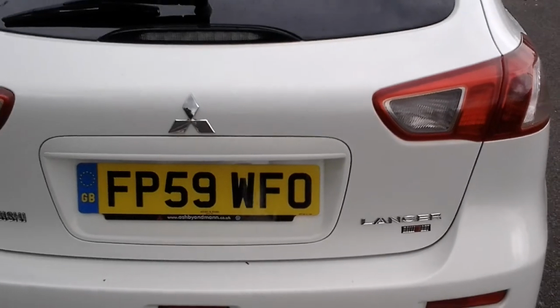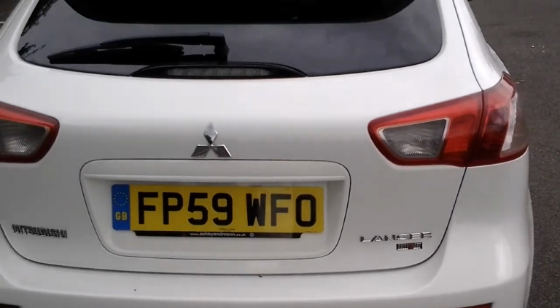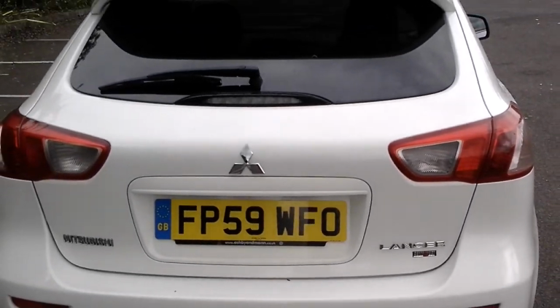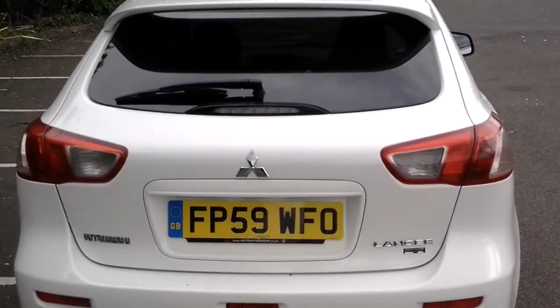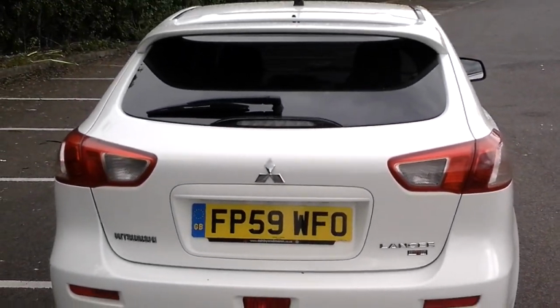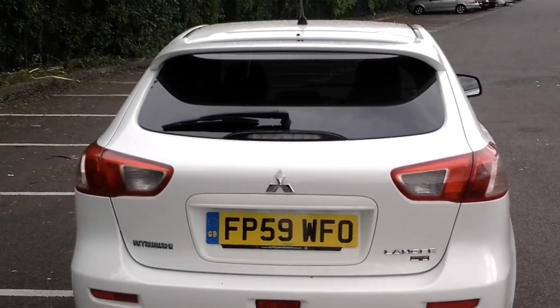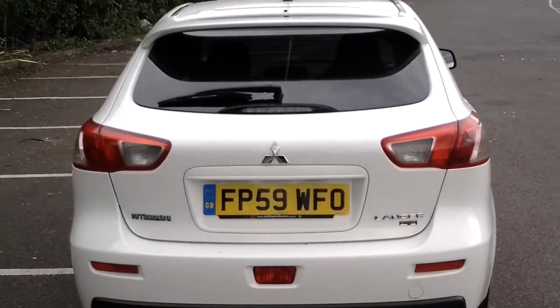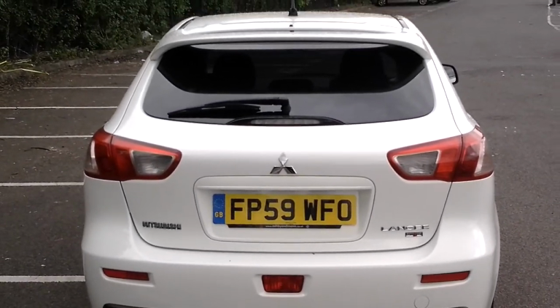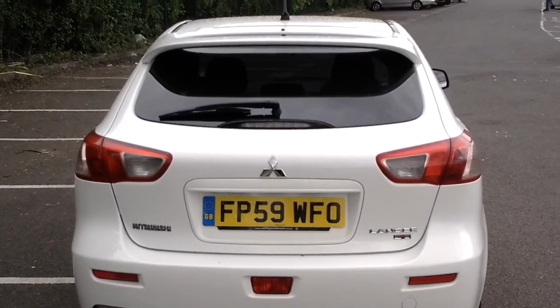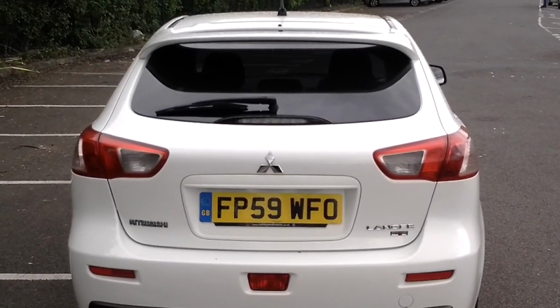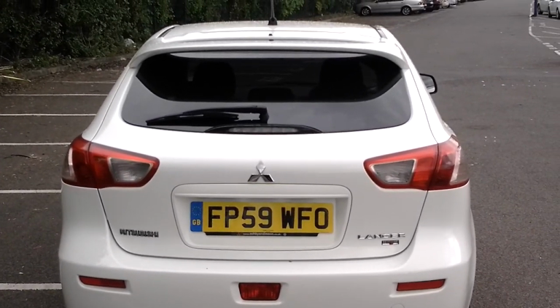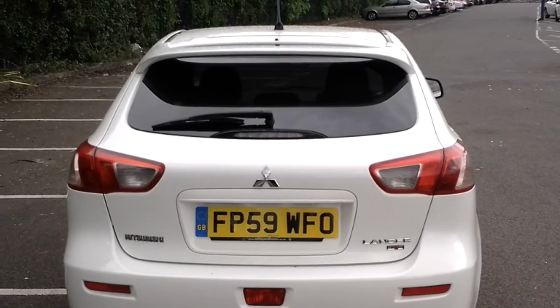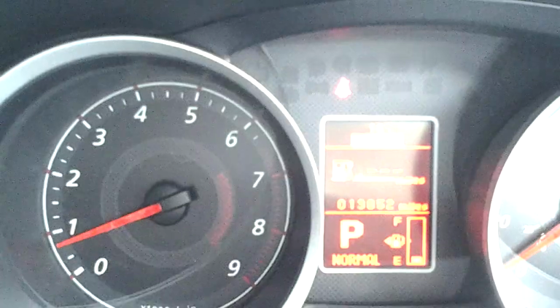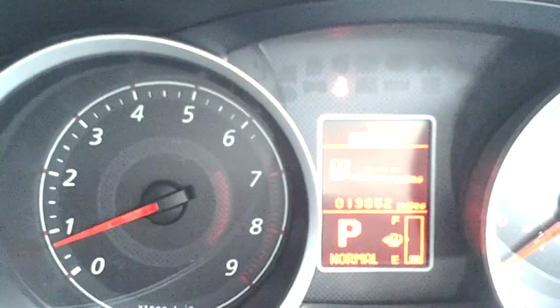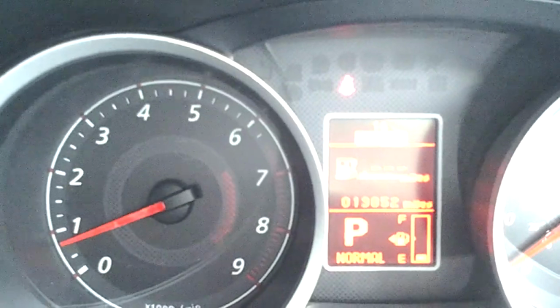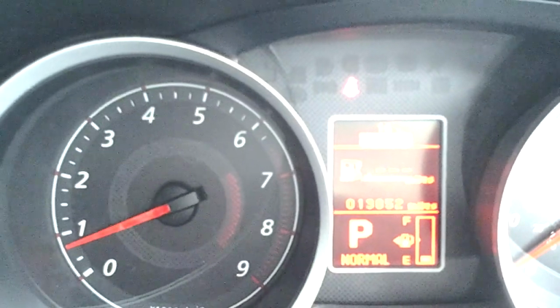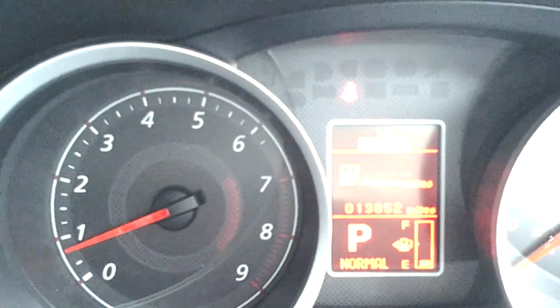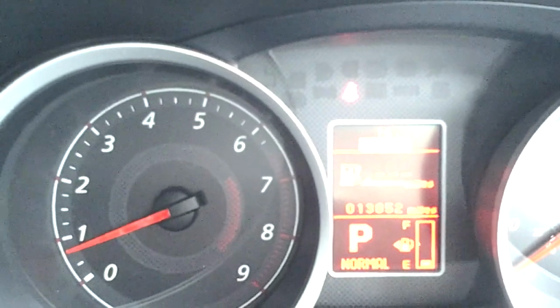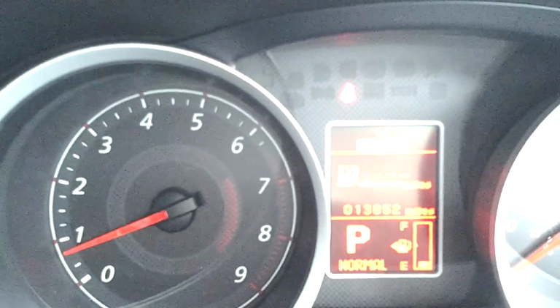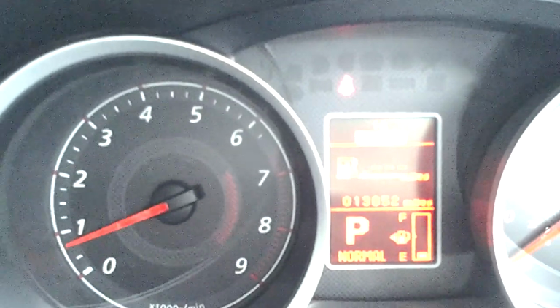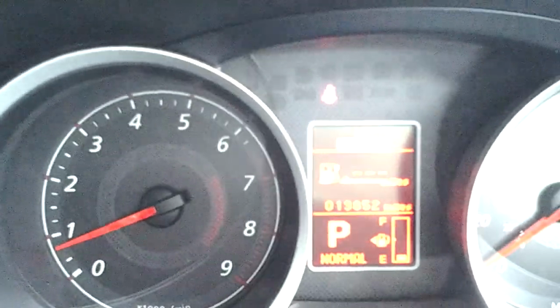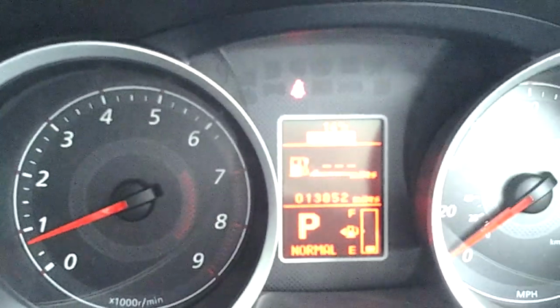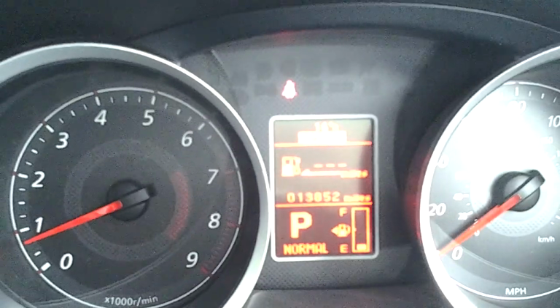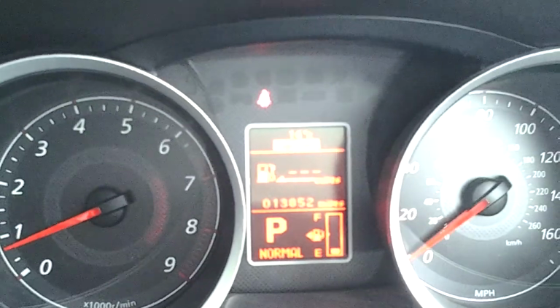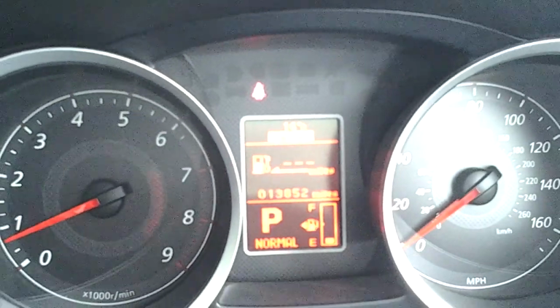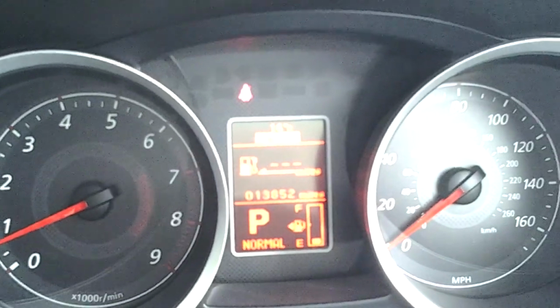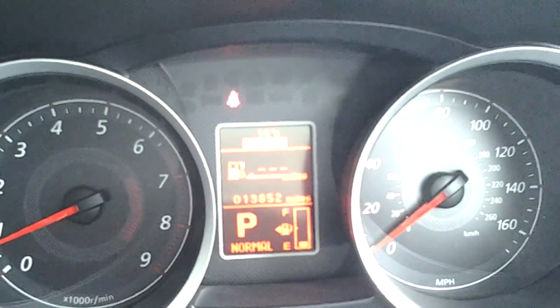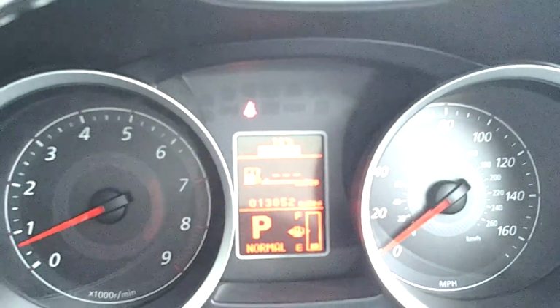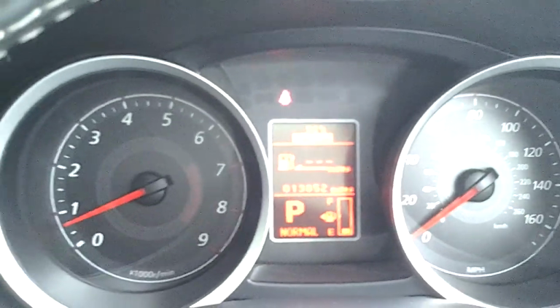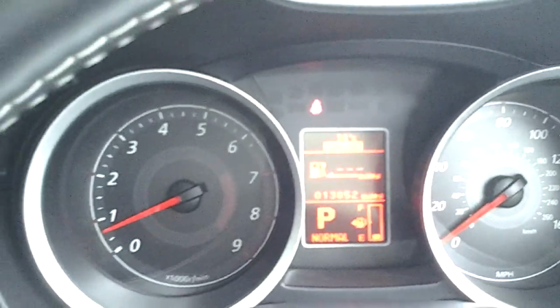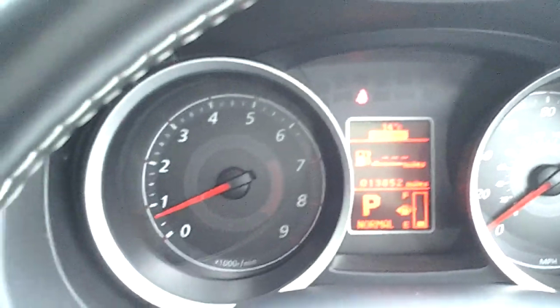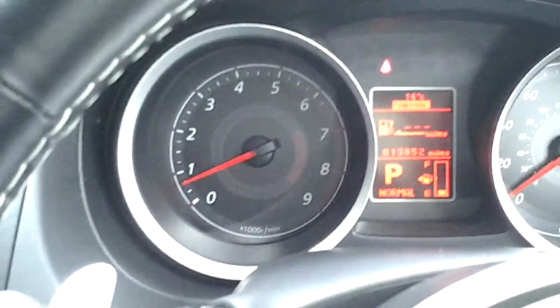As with all the Lancer Rally Art, this car does have rear privacy glass. Having only covered just under 14,000 miles from new, it was a dealer demonstrator and one private keeper after that.